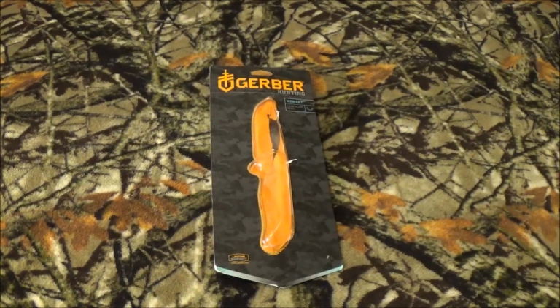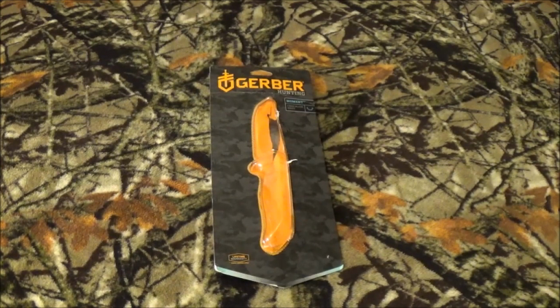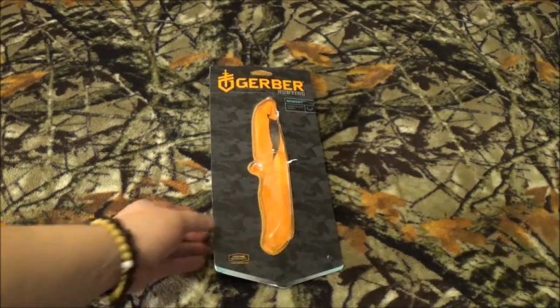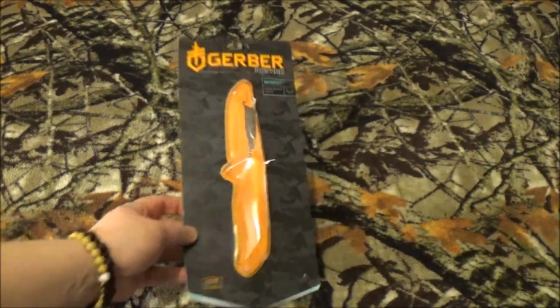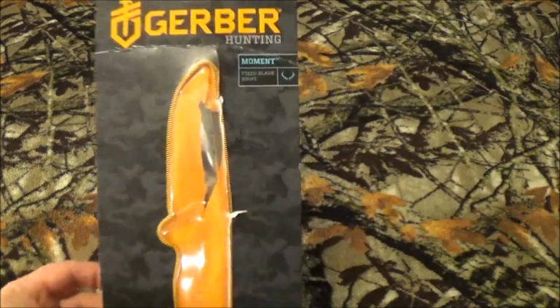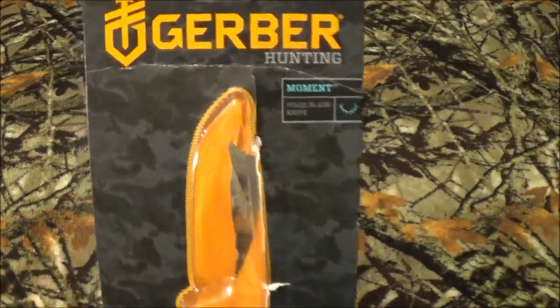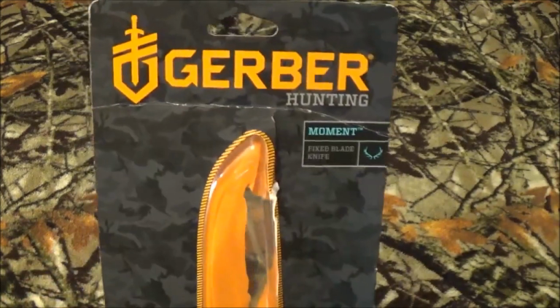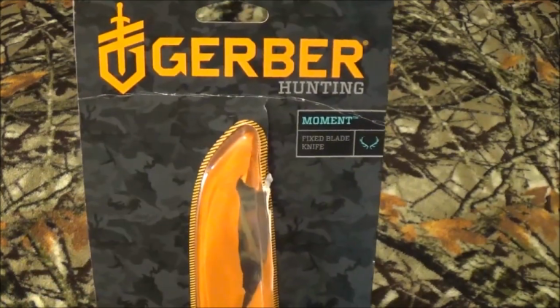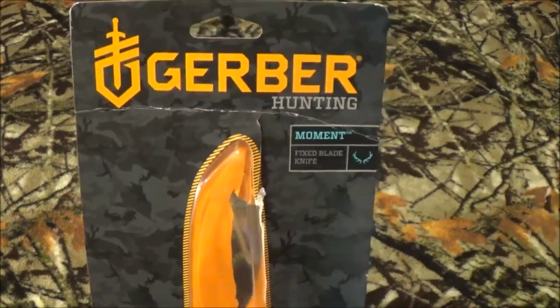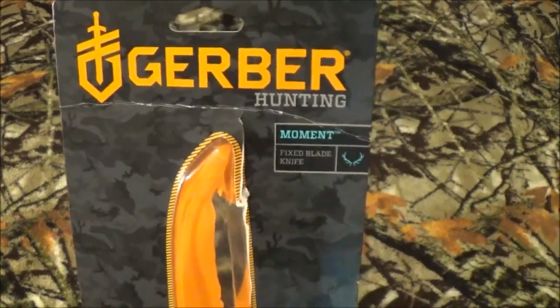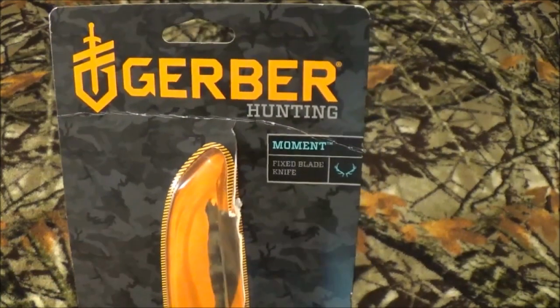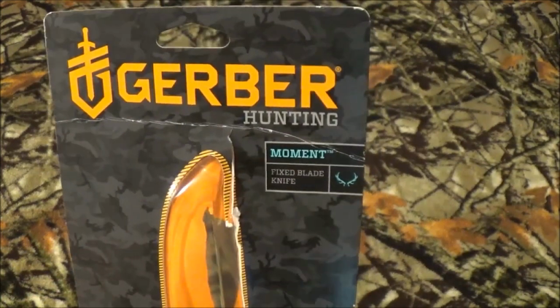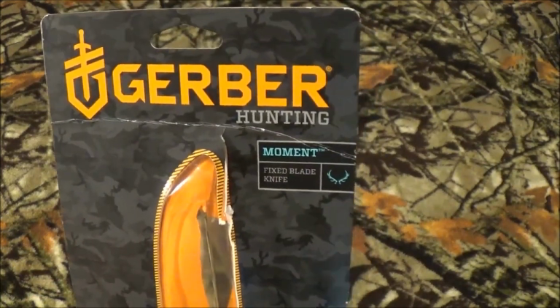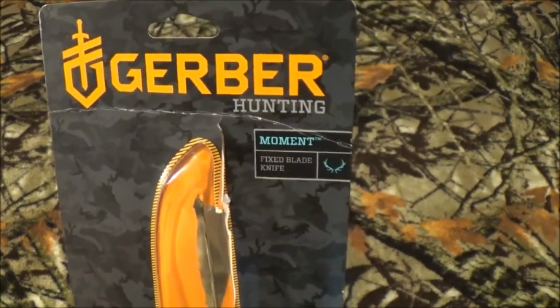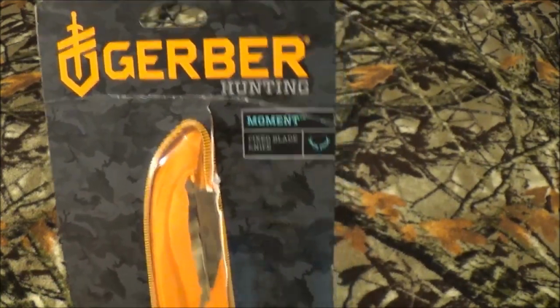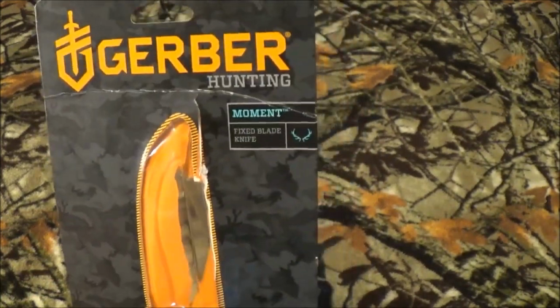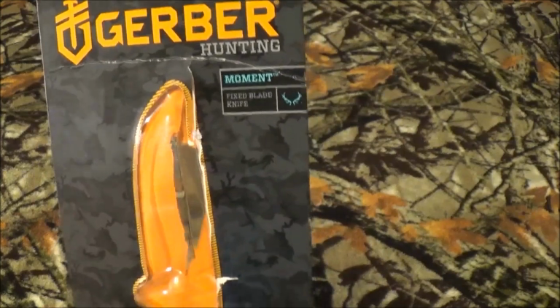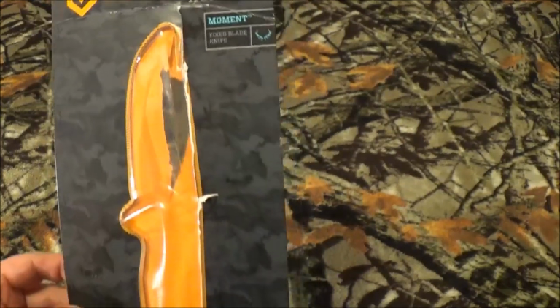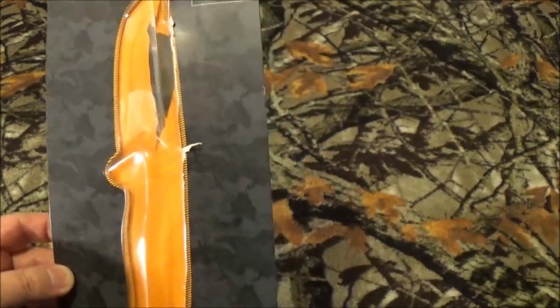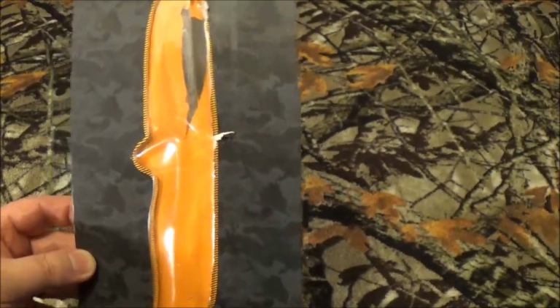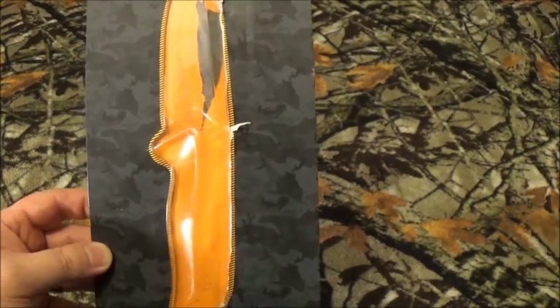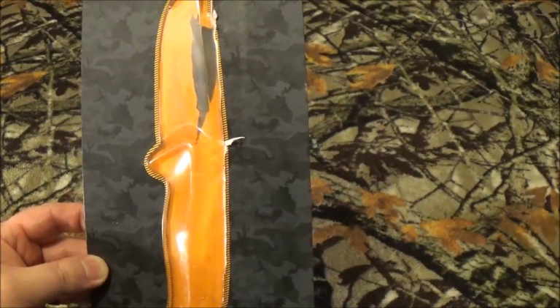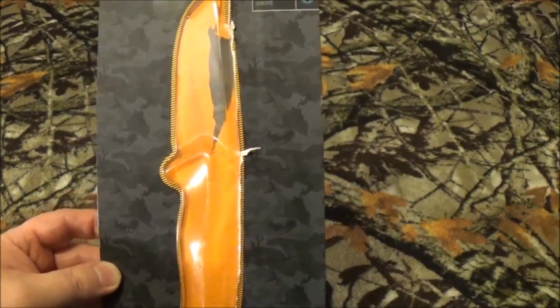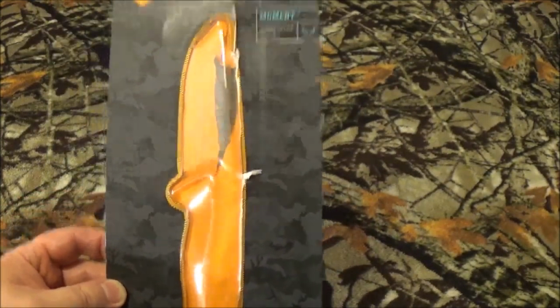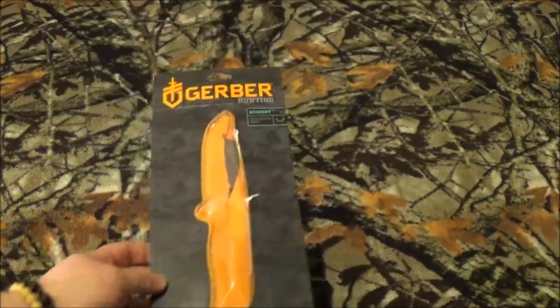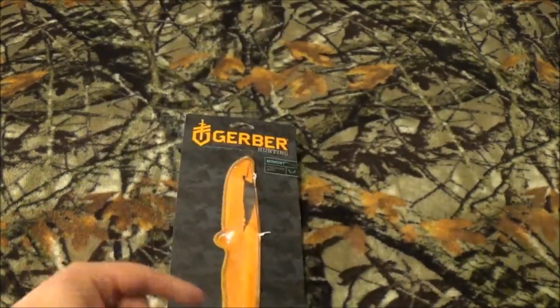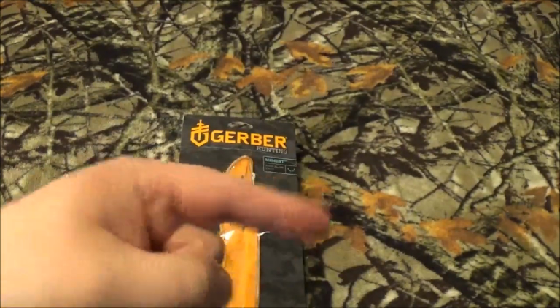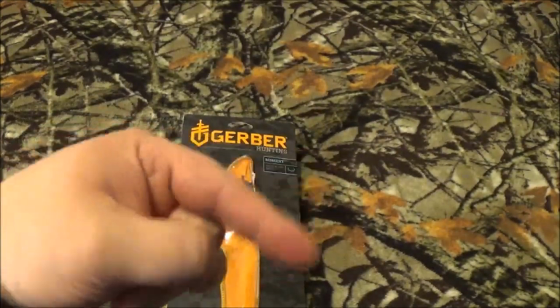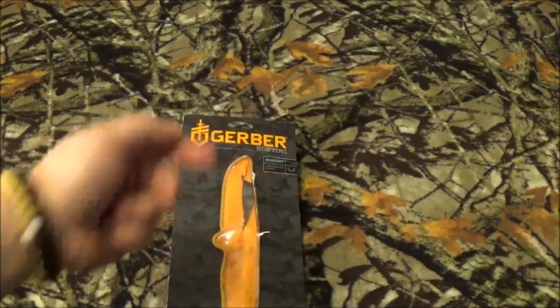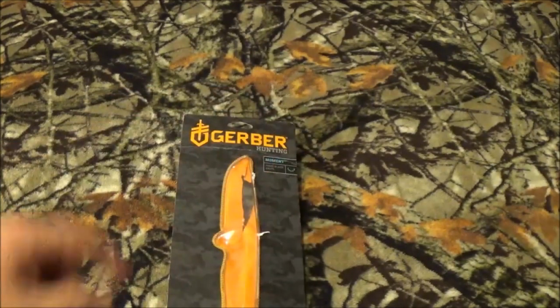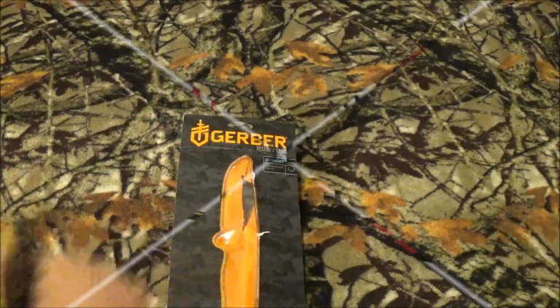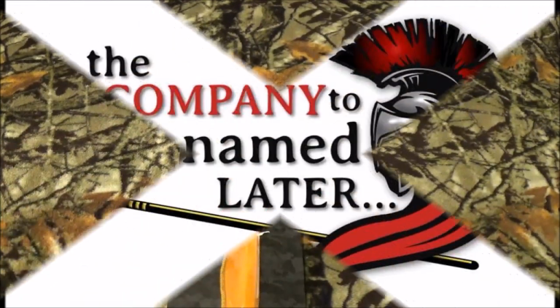Now I know some of you can see that right there. We're gonna take a look at their Moment fixed blade hunting knife. We're gonna roll that intro and get right into this.